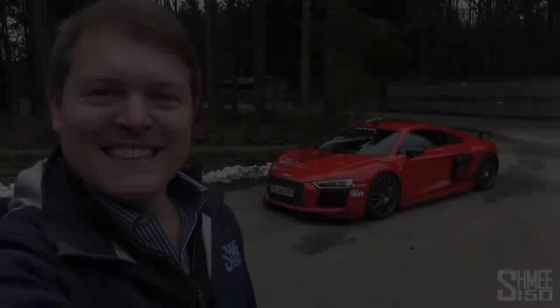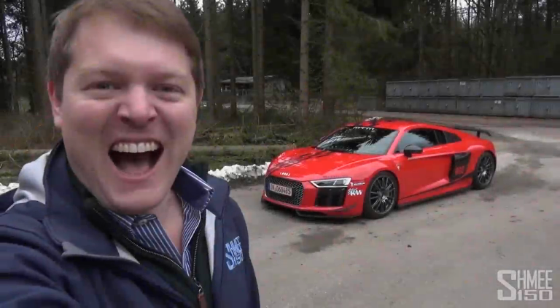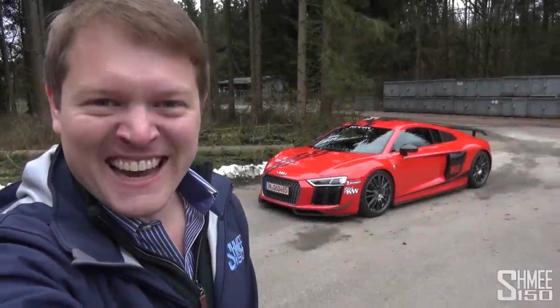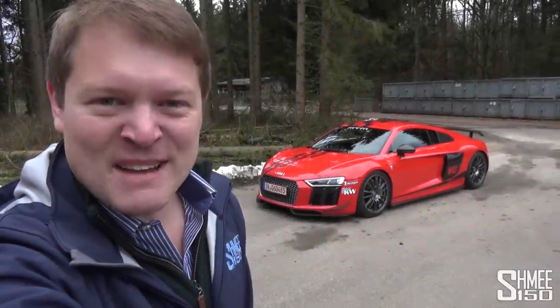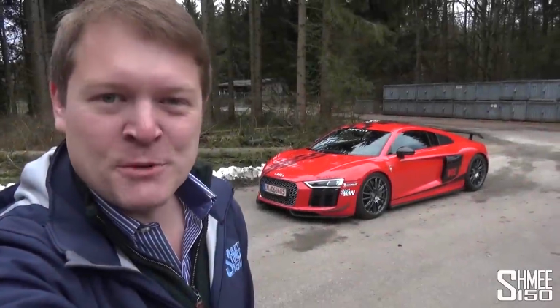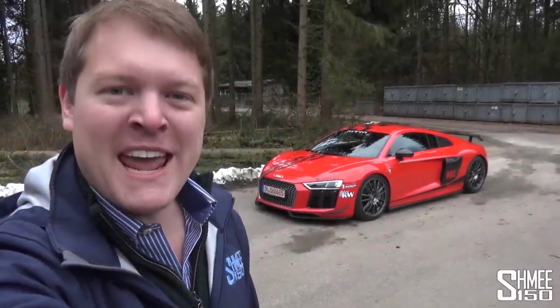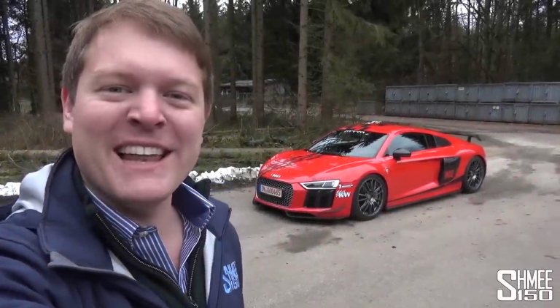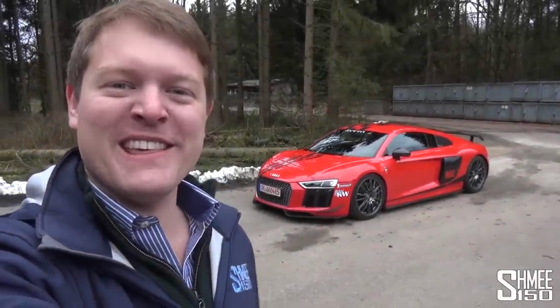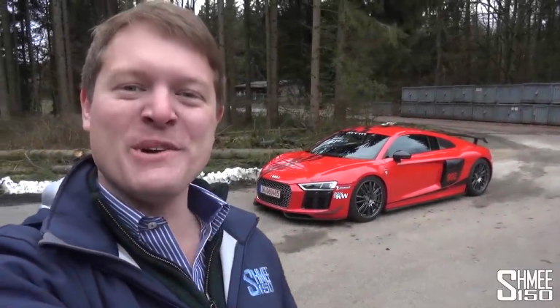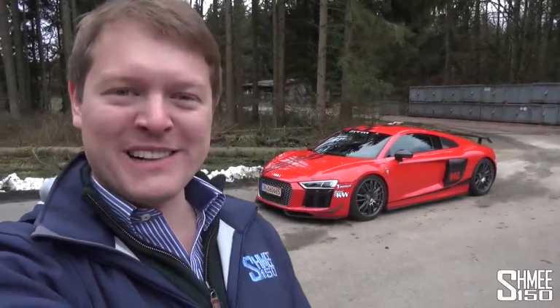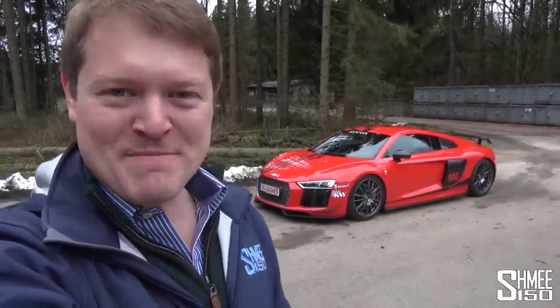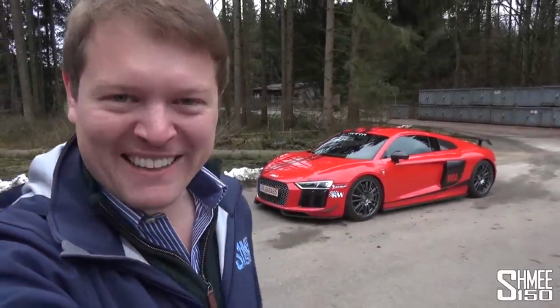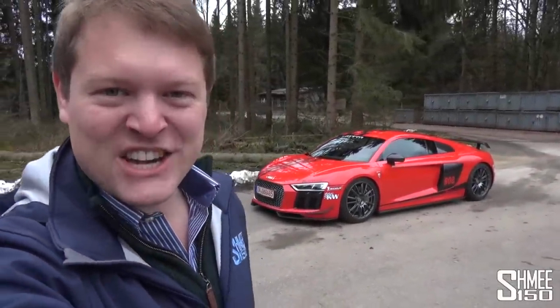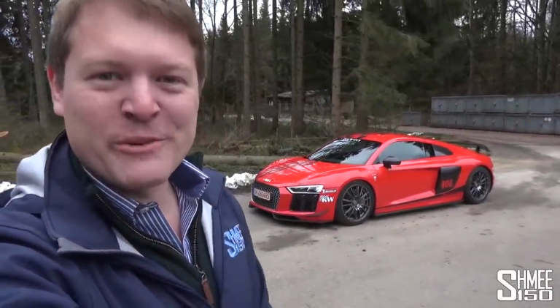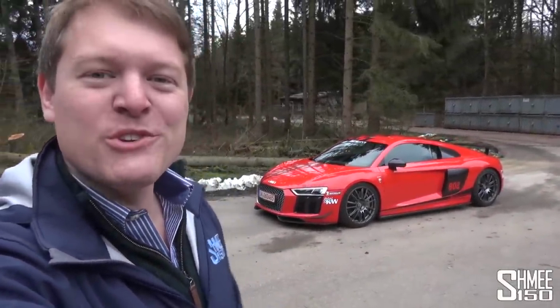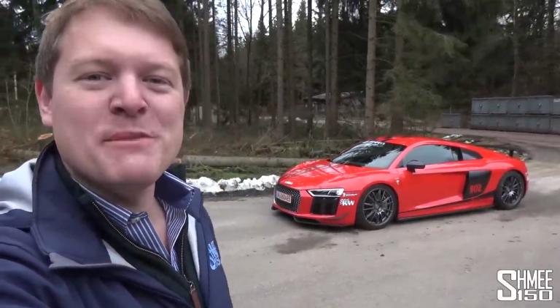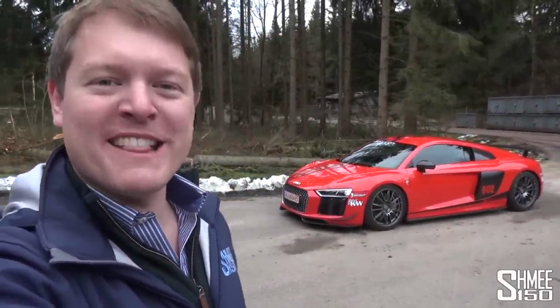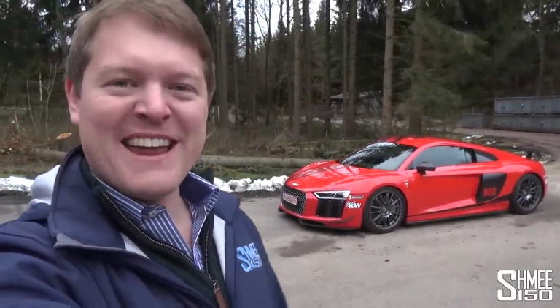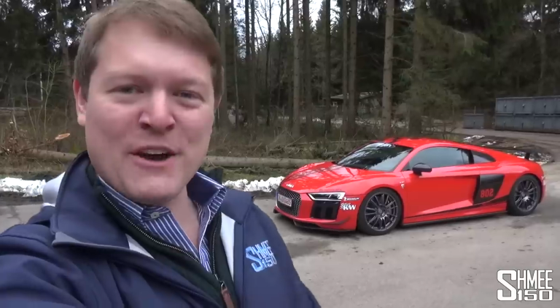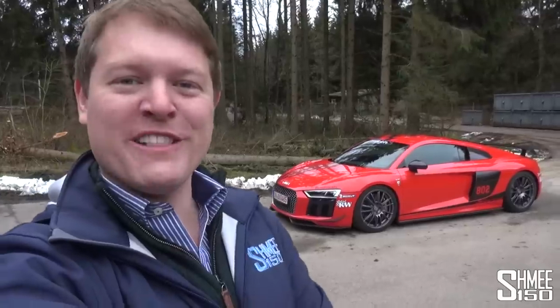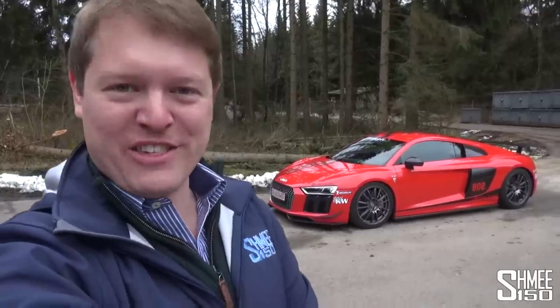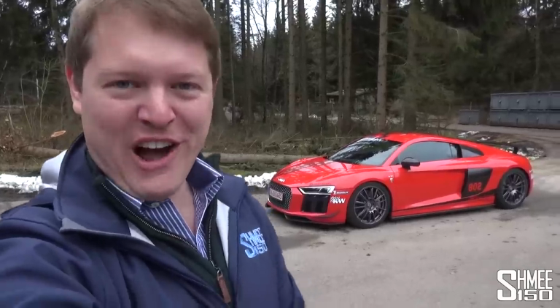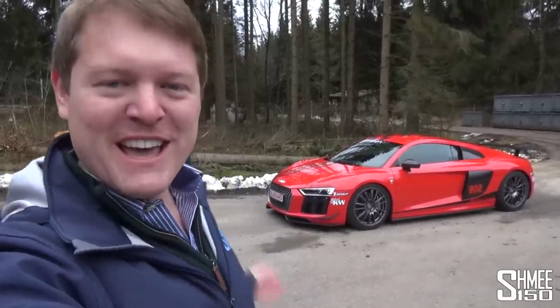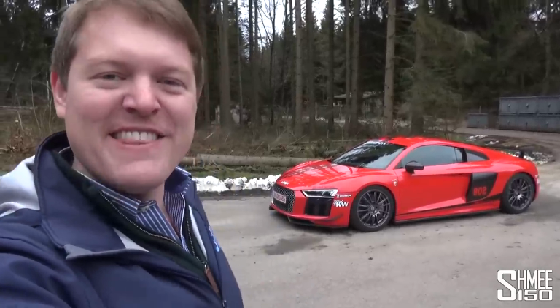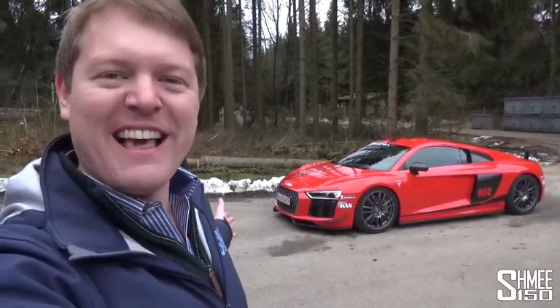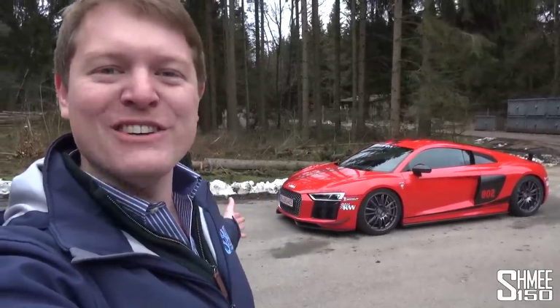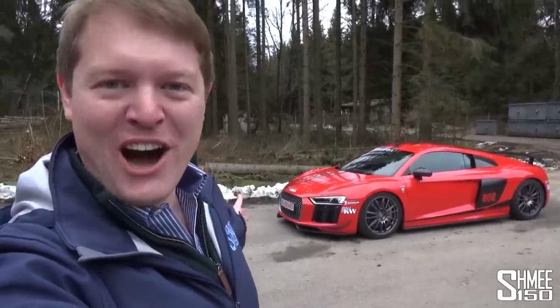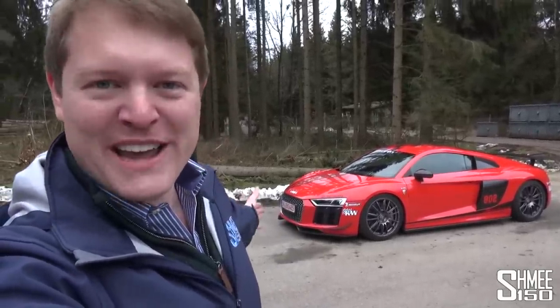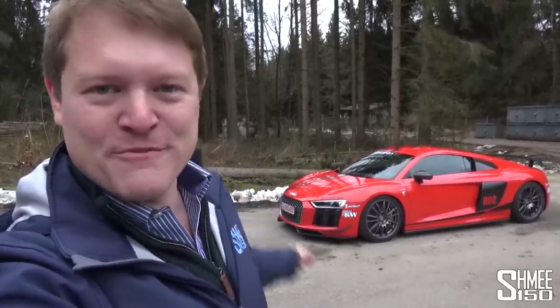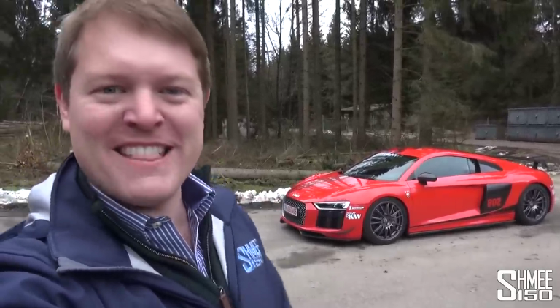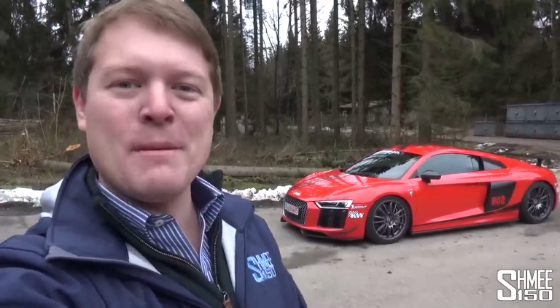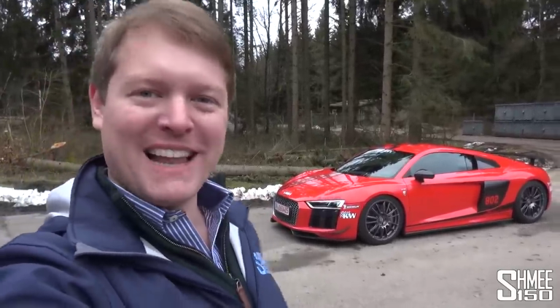Hi guys, I'm Shmi. Hello to you and welcome back to the channel, where you join me today to go for a test drive in this Audi R8 V10 Plus.